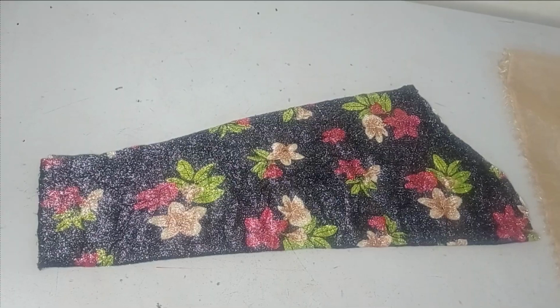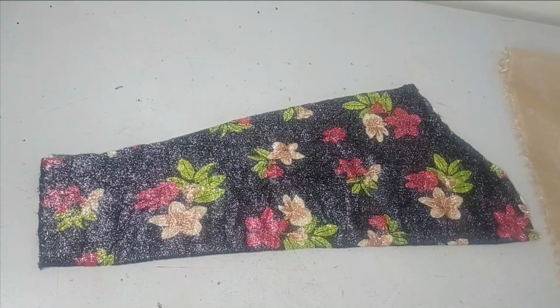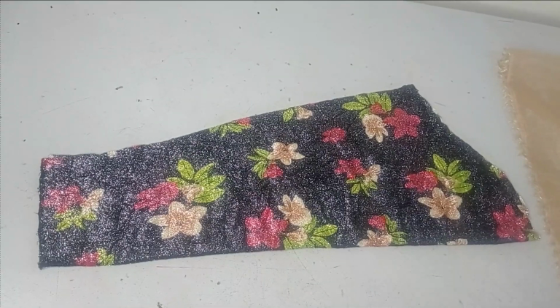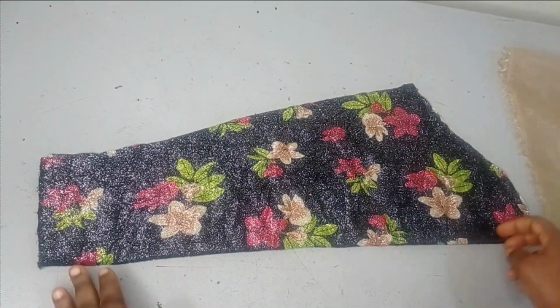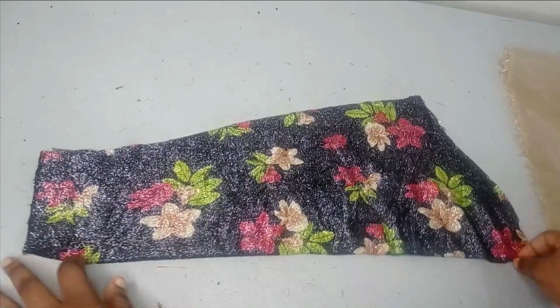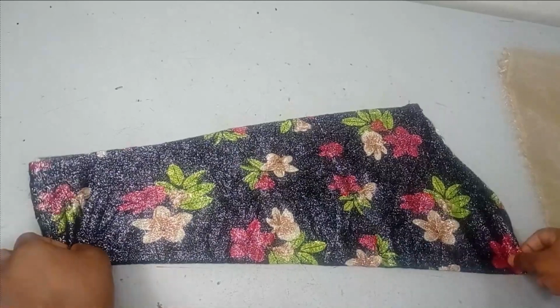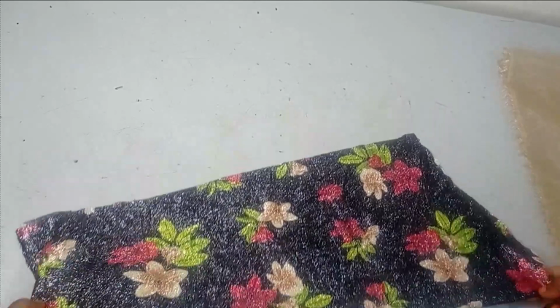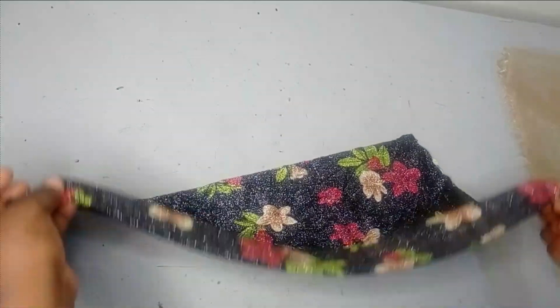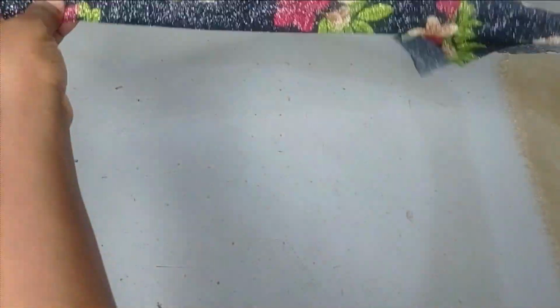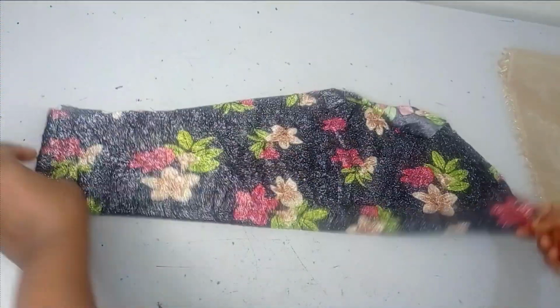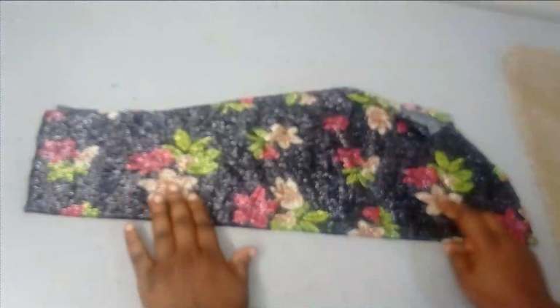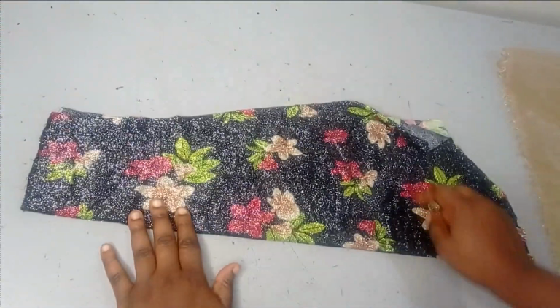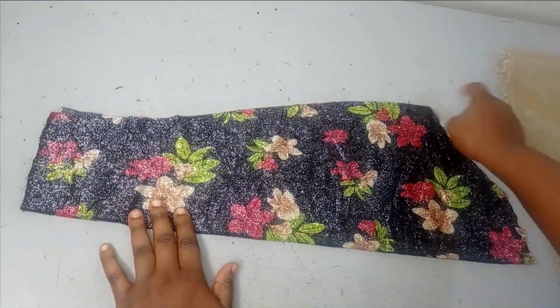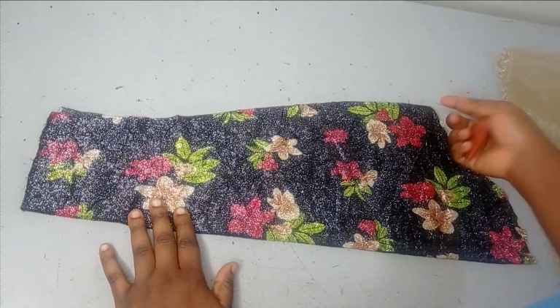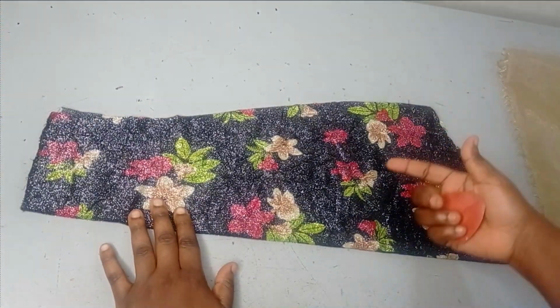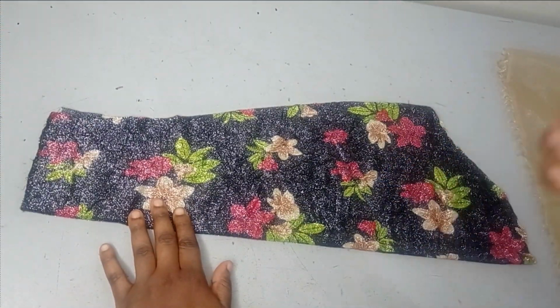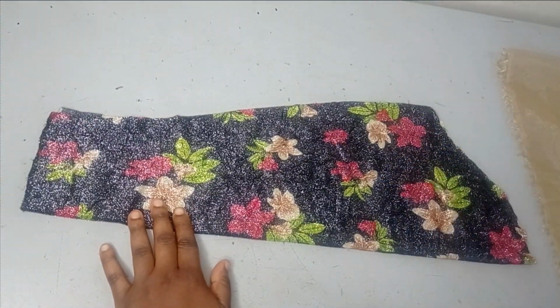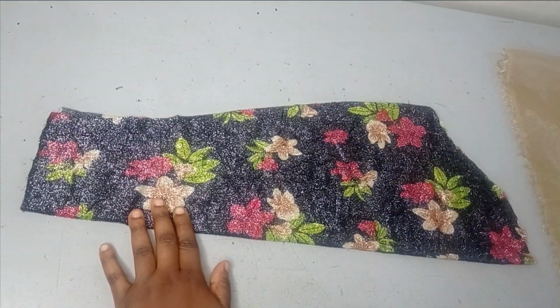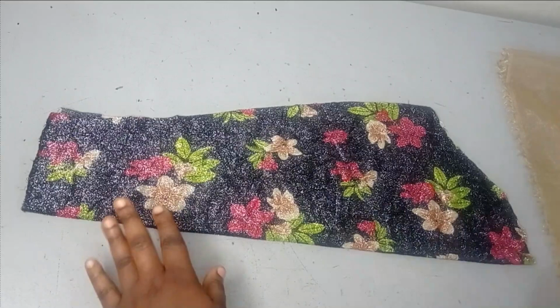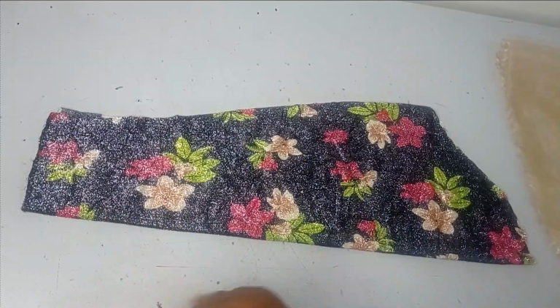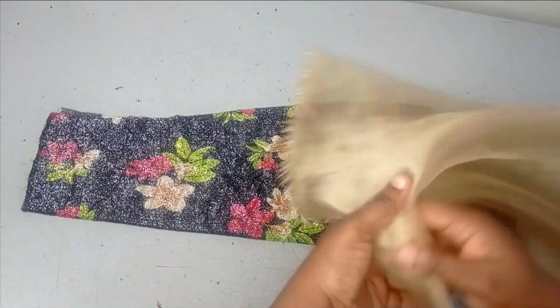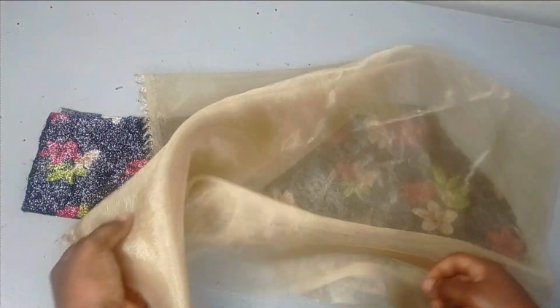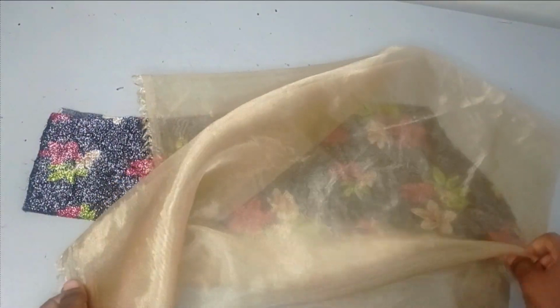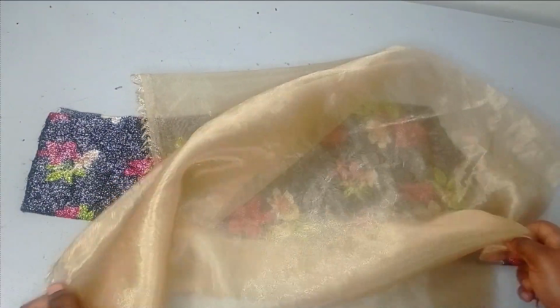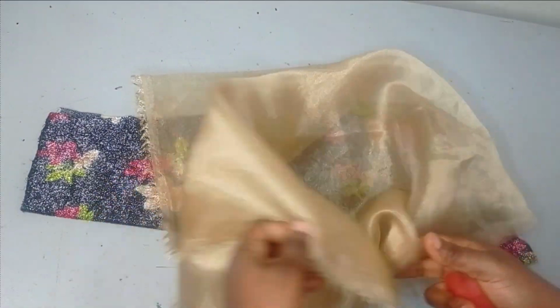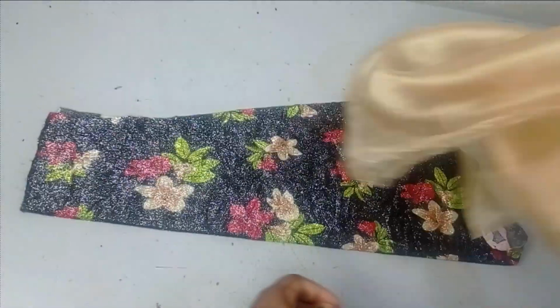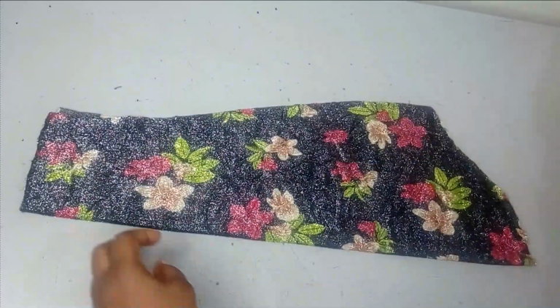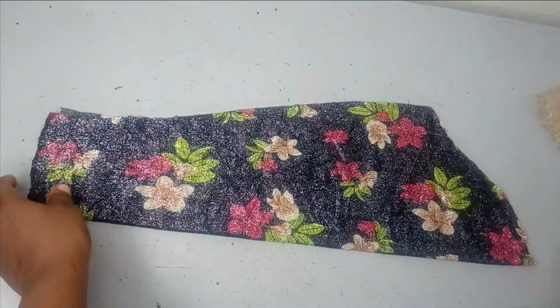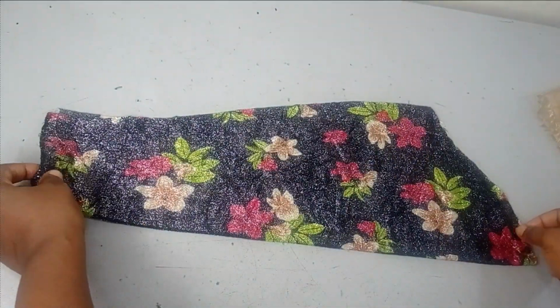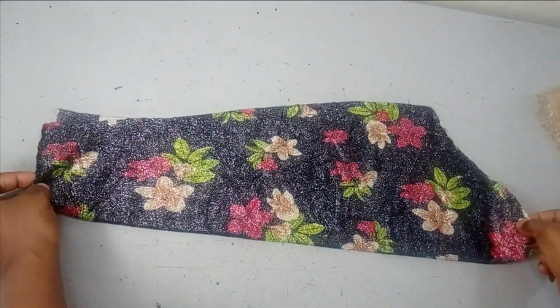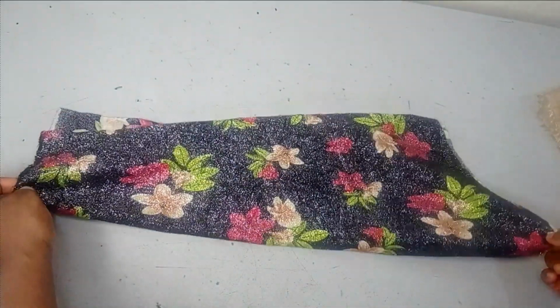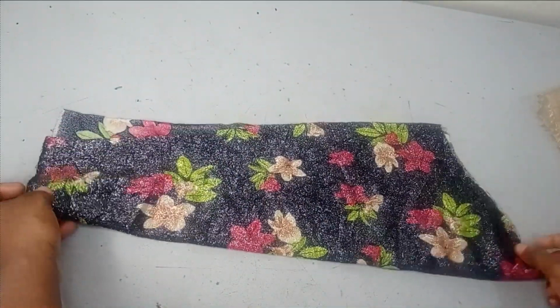For this sleeve I'm going to be using this as my foundation fabric, this lace fabric, and then I'm using this organza for the puffy part of the sleeve.